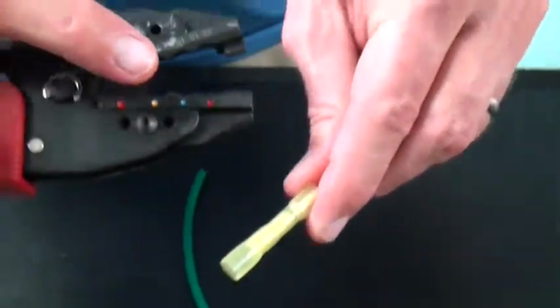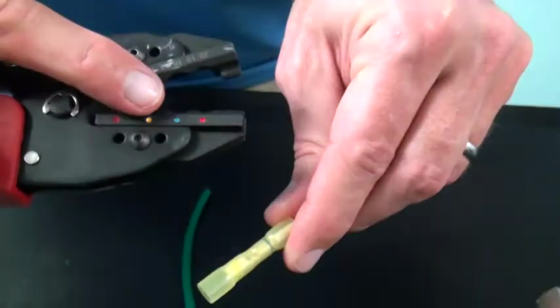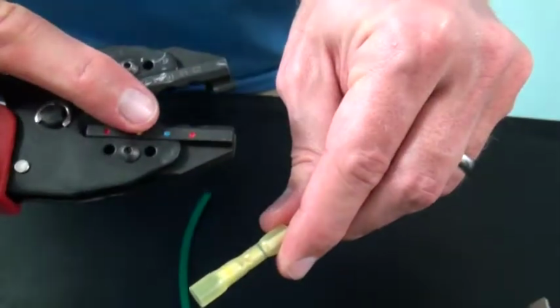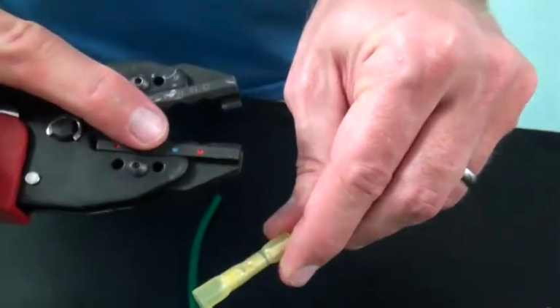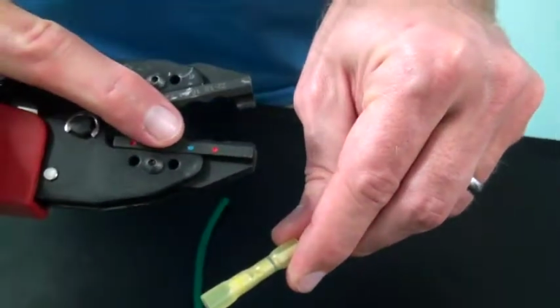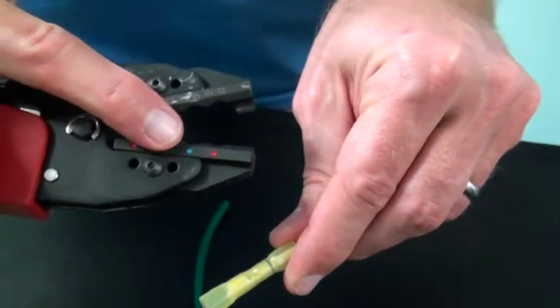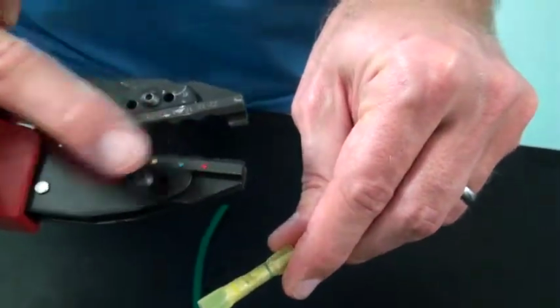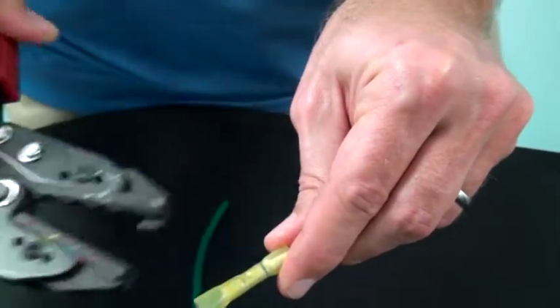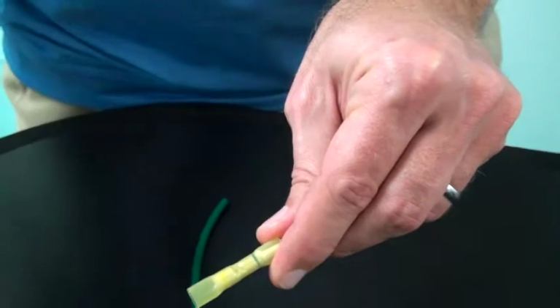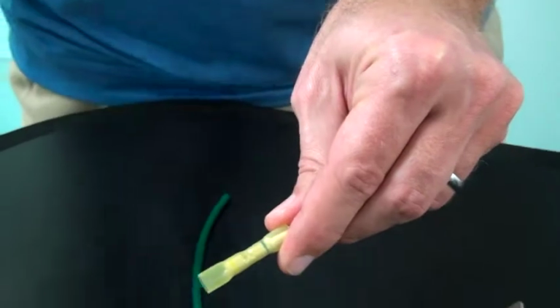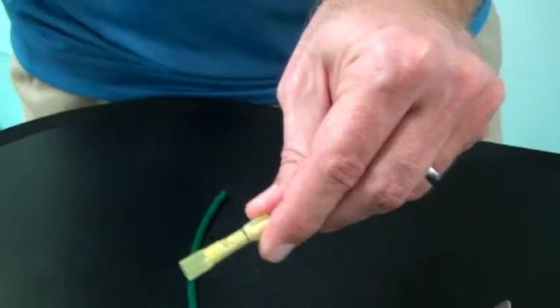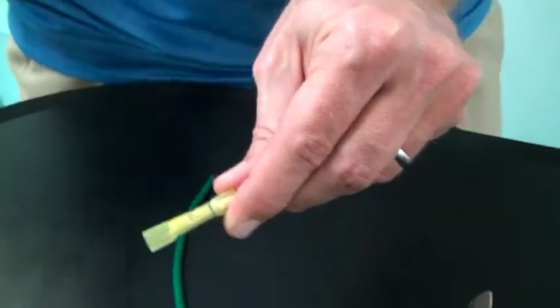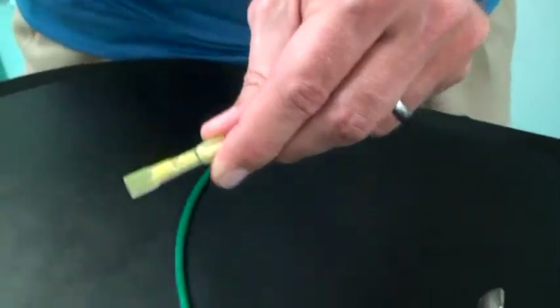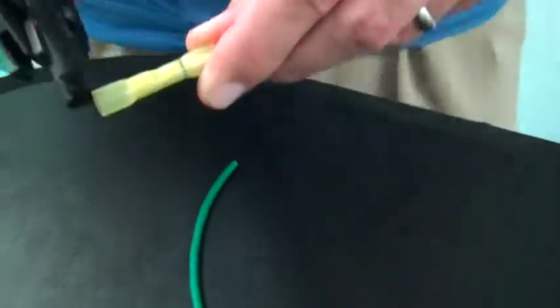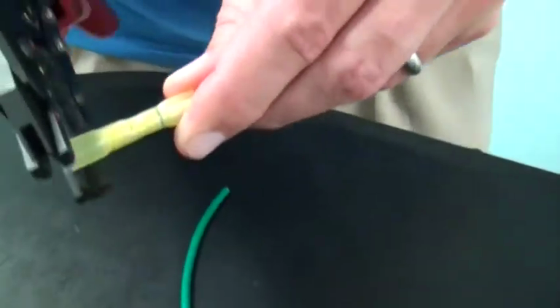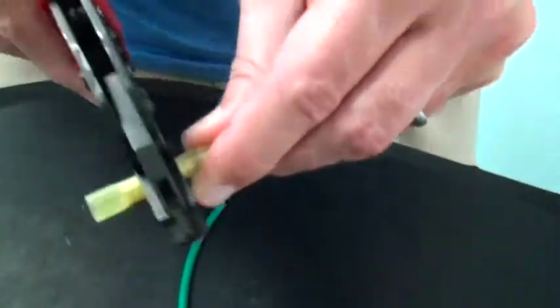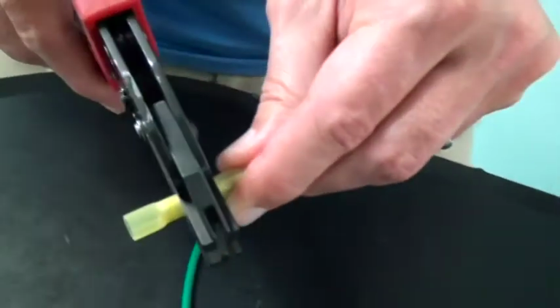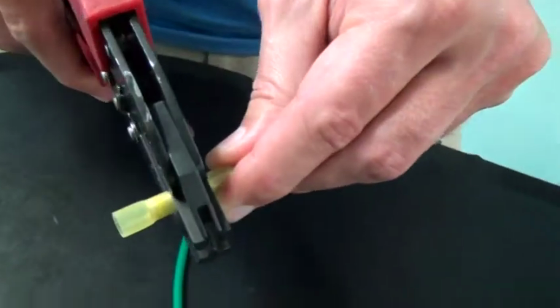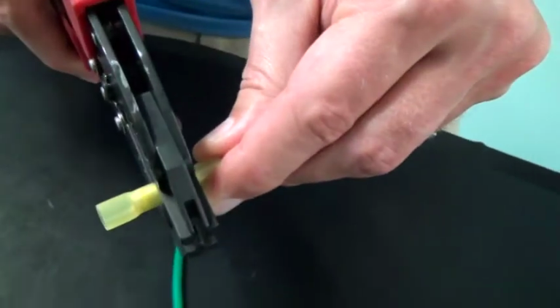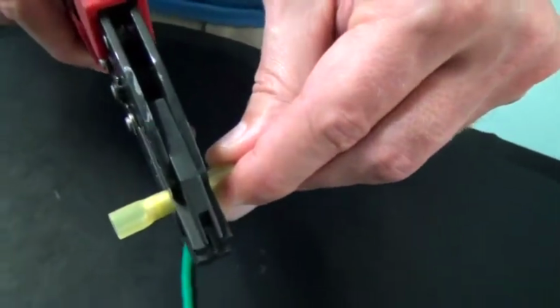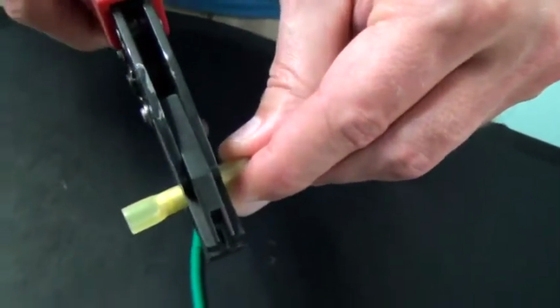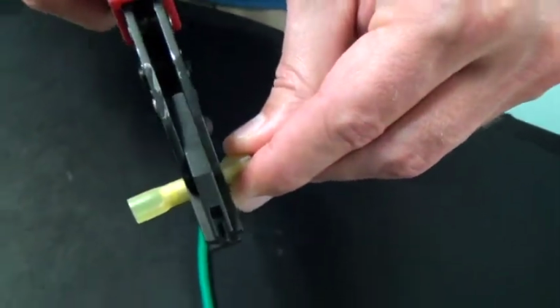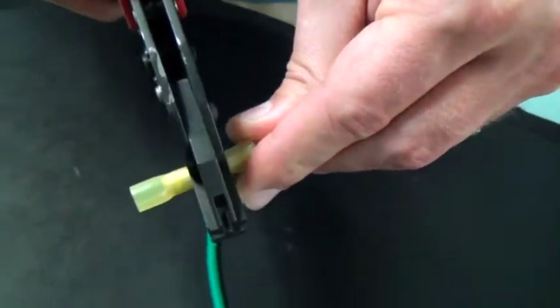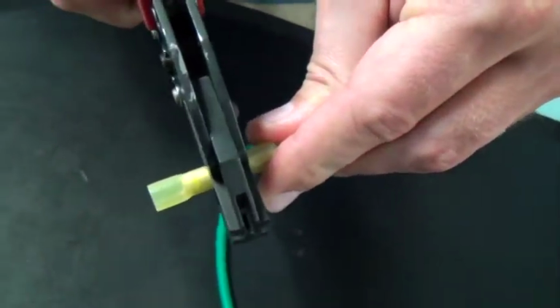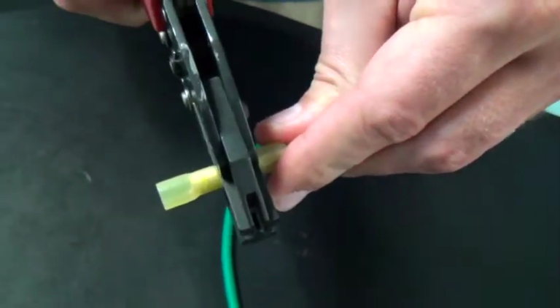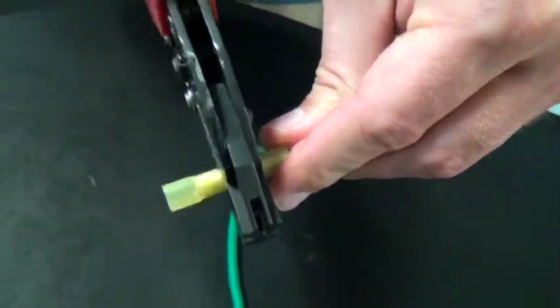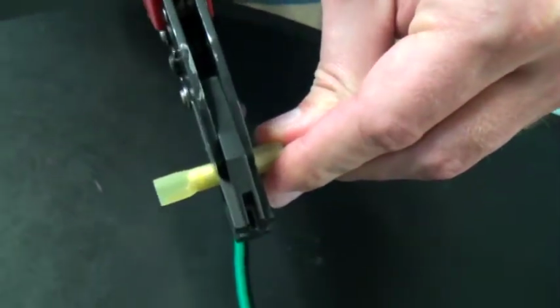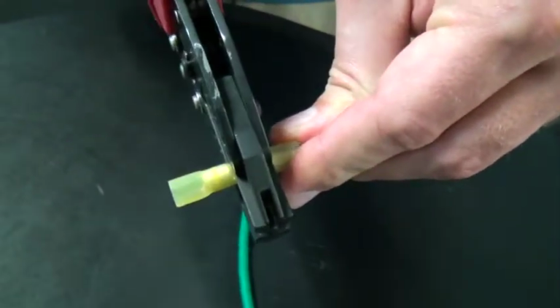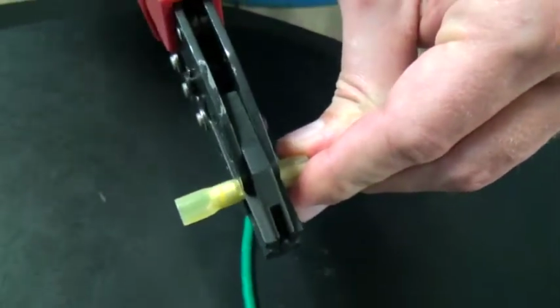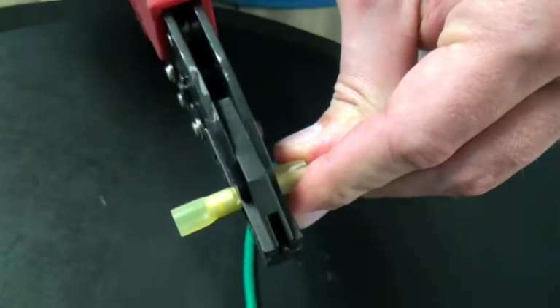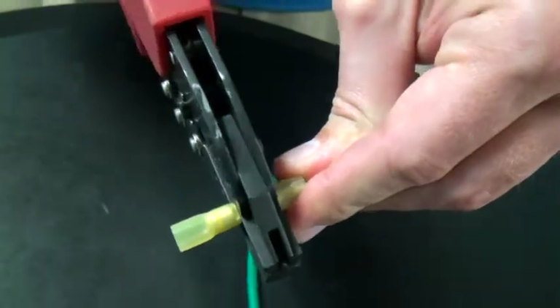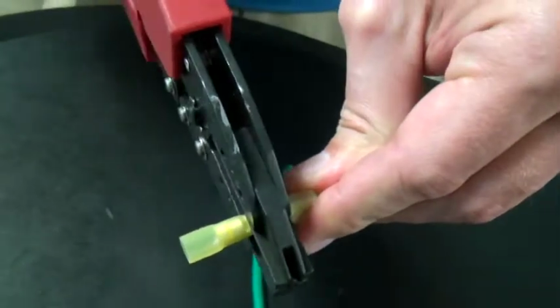Next, using the blue crimp nest of my crimping tool, I'll want to align the tool on the blue band of the step-down and crimp the connector's blue stripe.